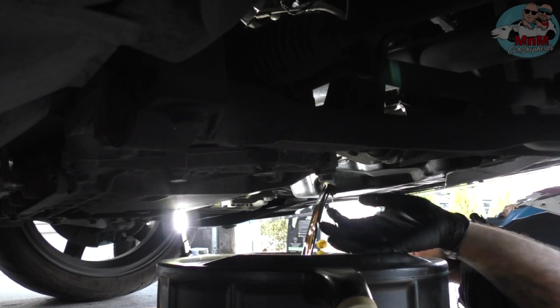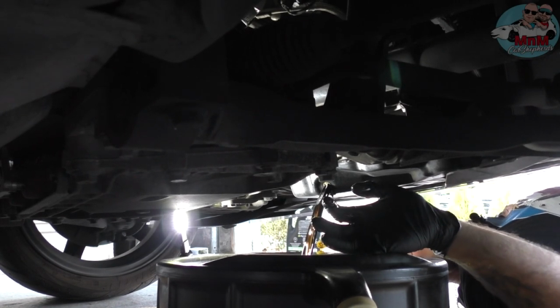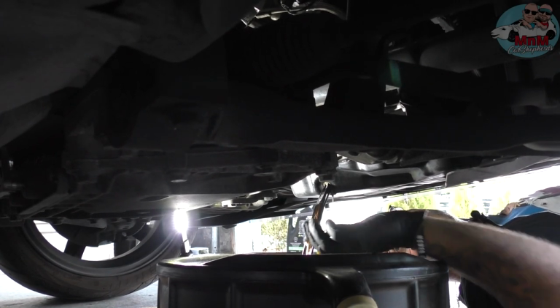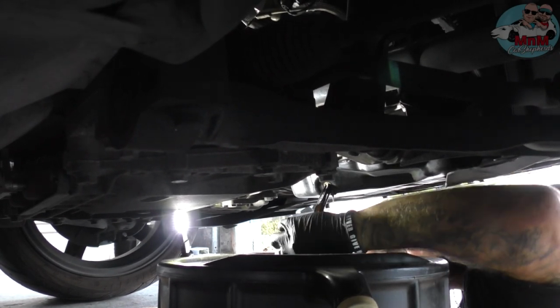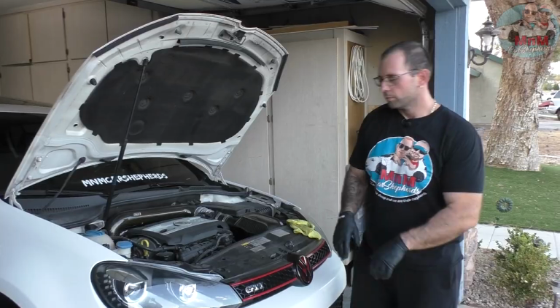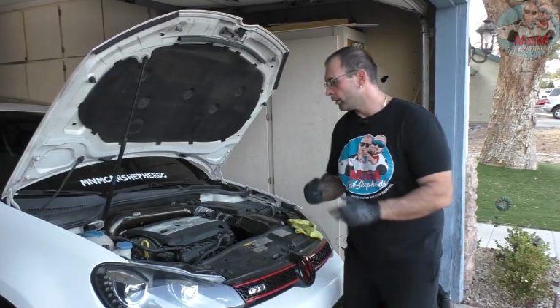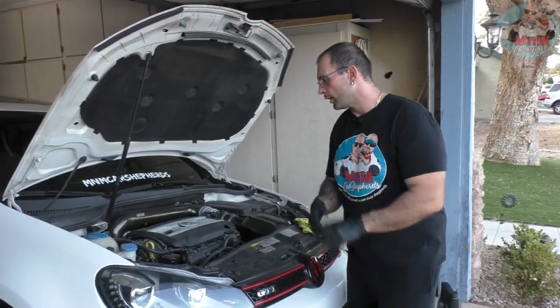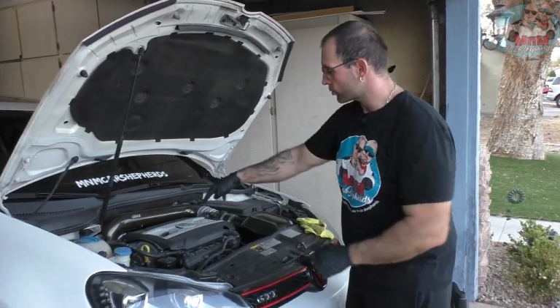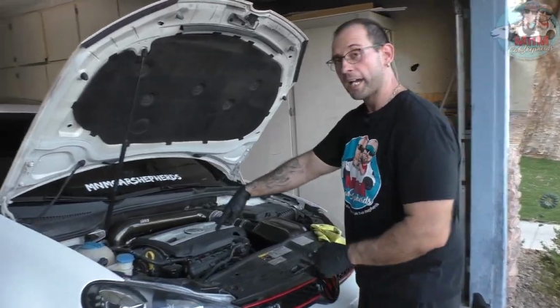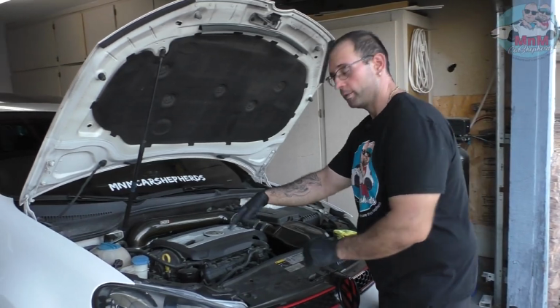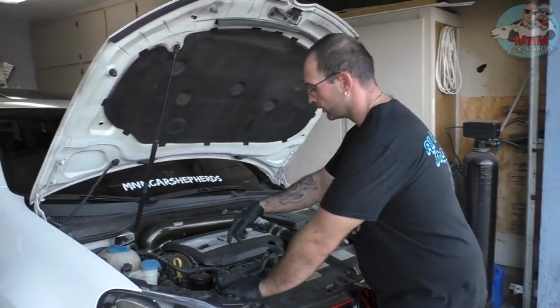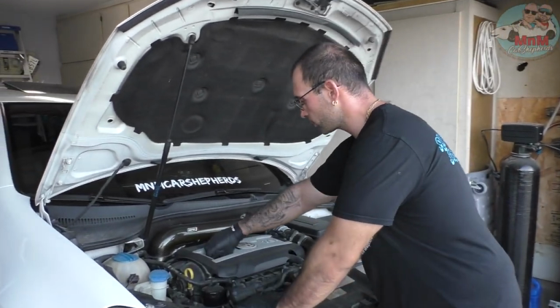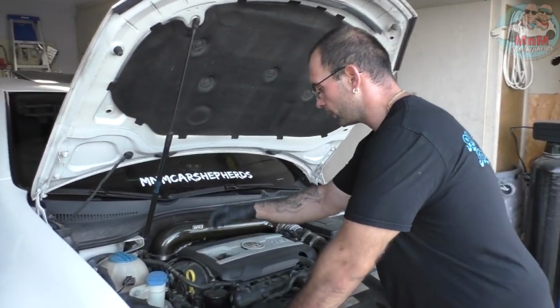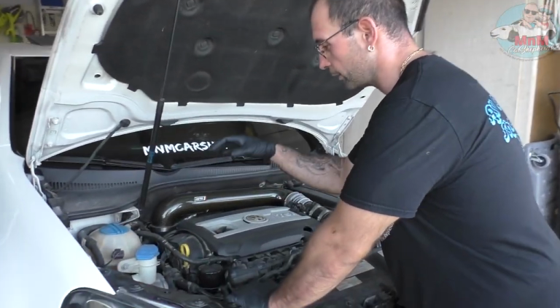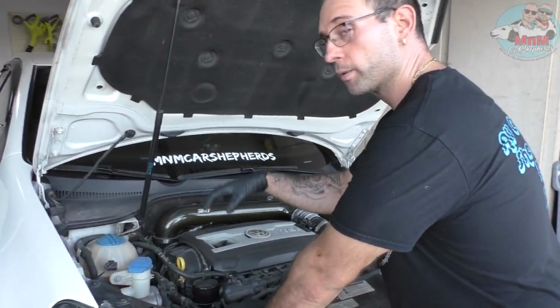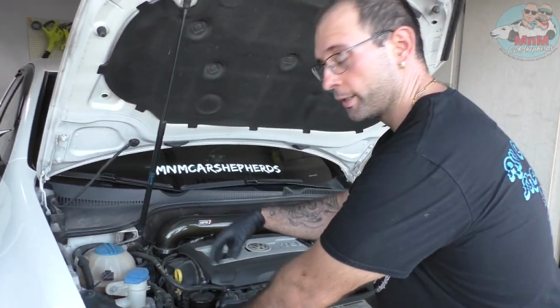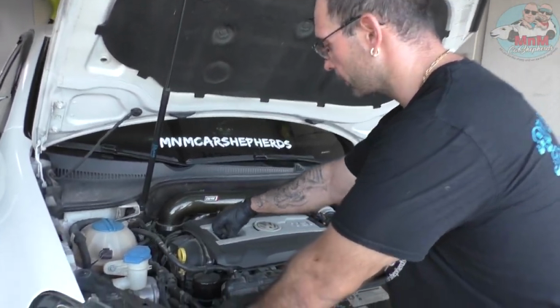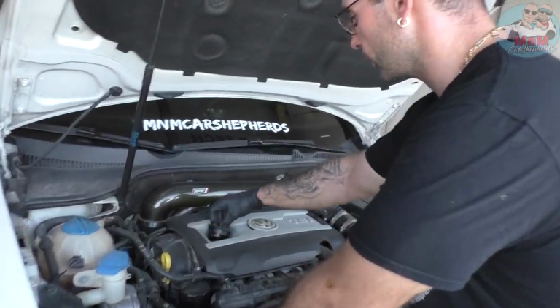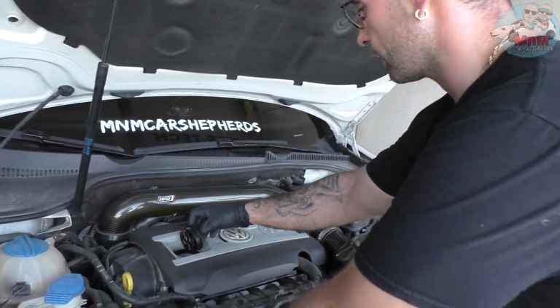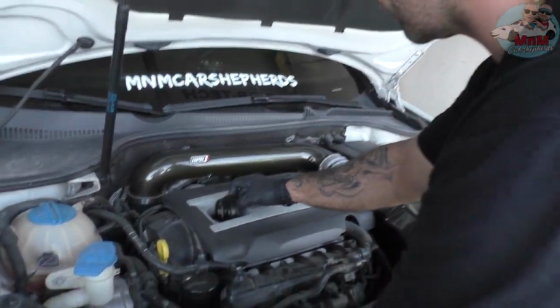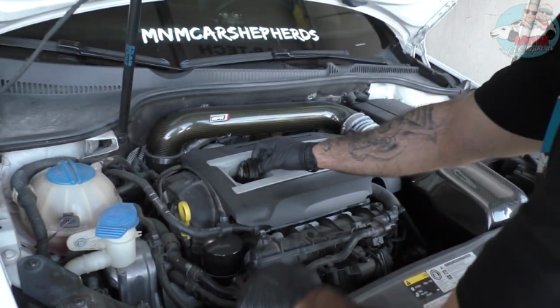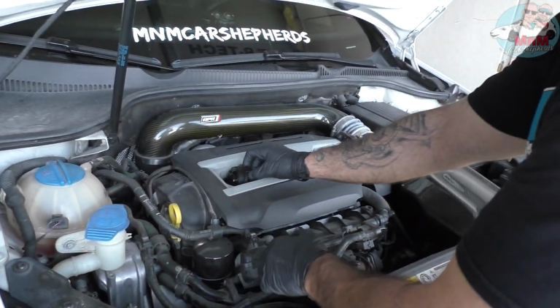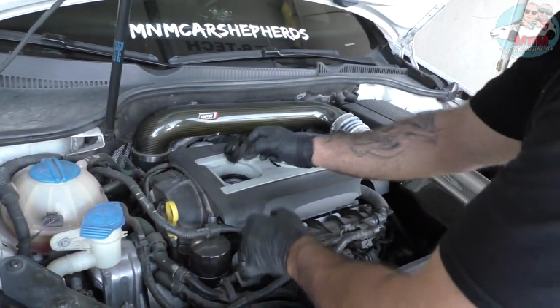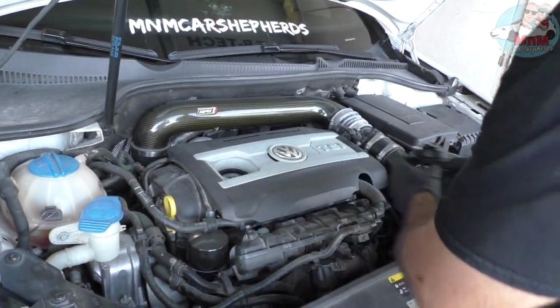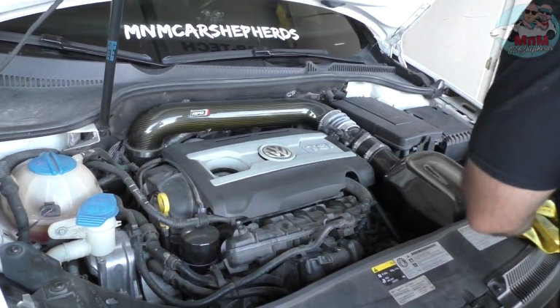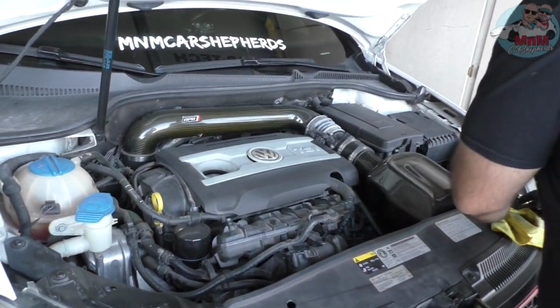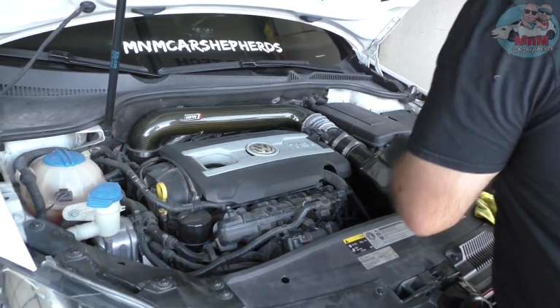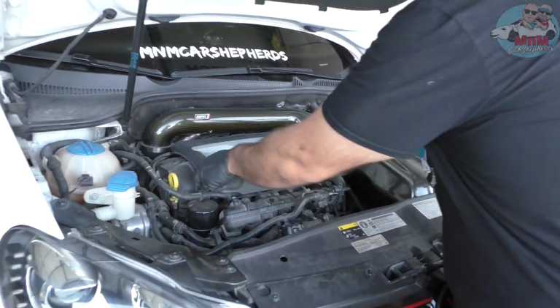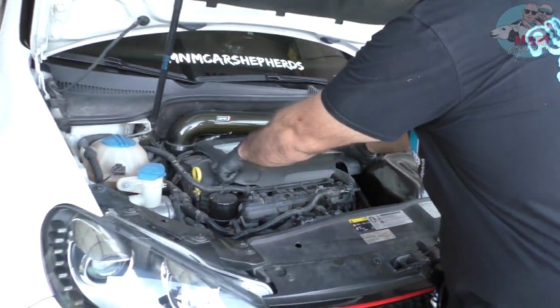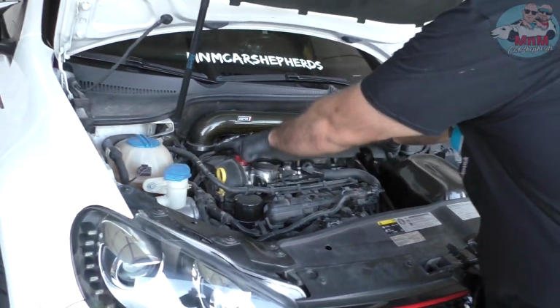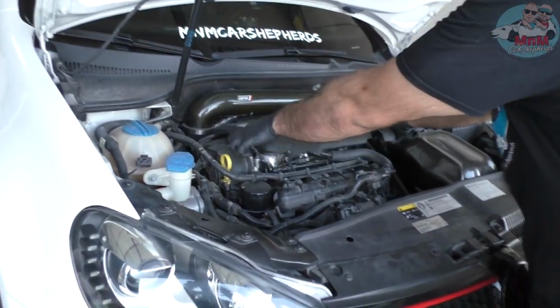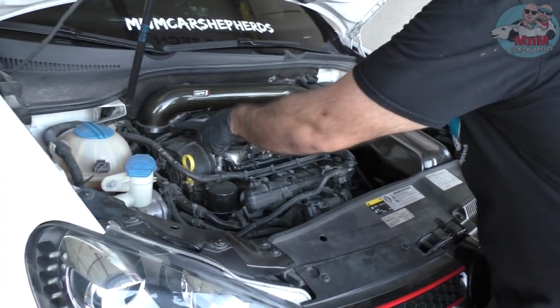We're gonna let that drain really well. Now I'm going on top to unscrew the cap so all the air can come out and the oil drains quicker. Take off the cap, set it aside, and remove that plastic cover.